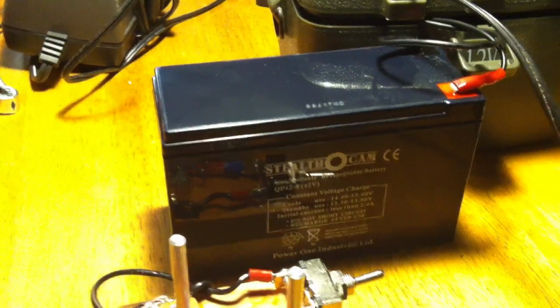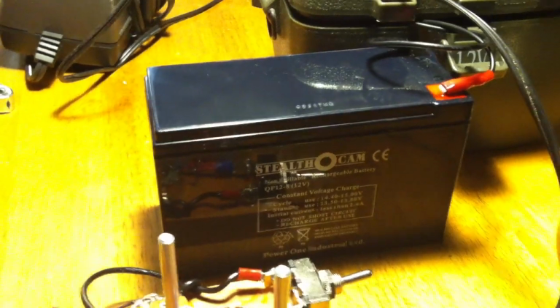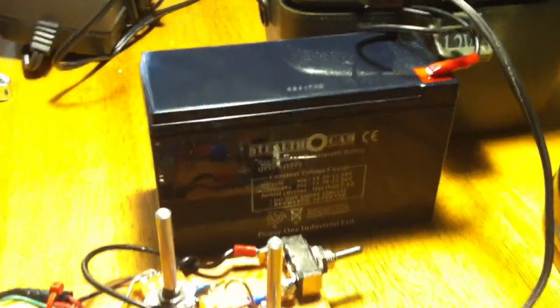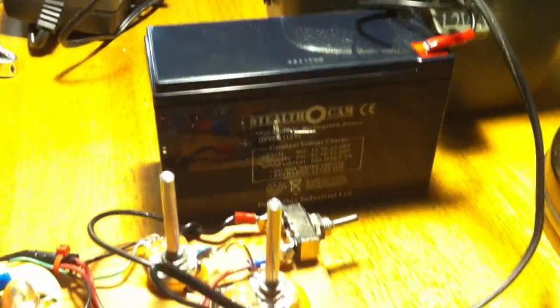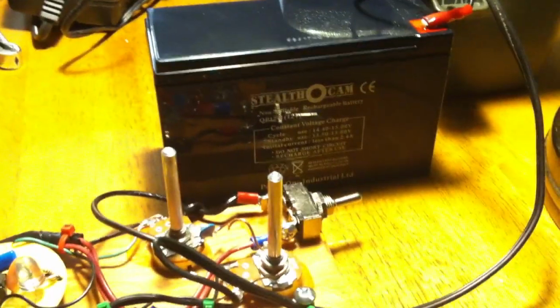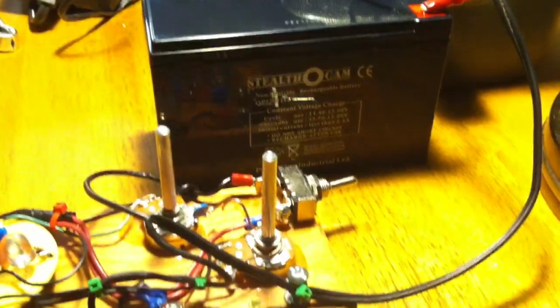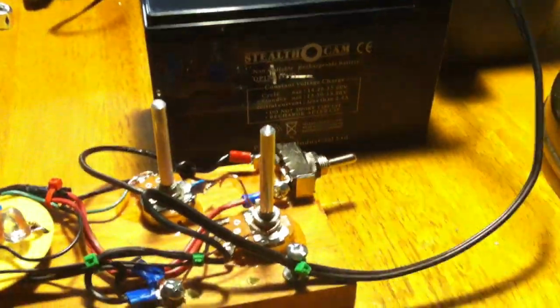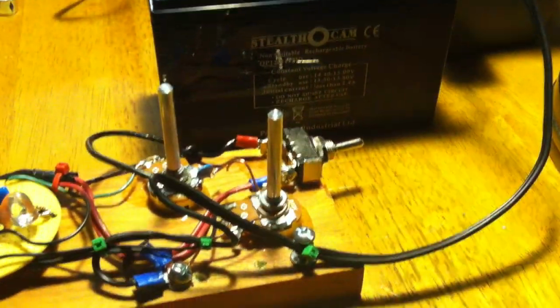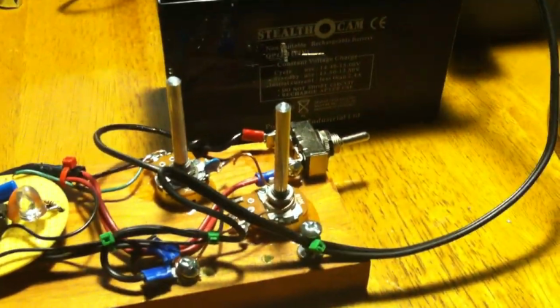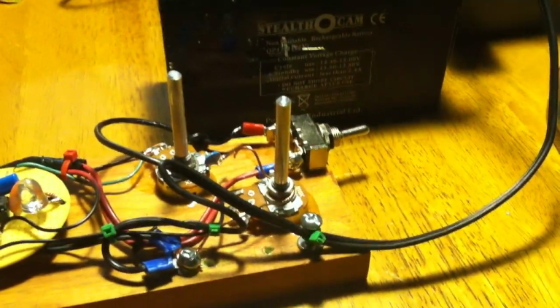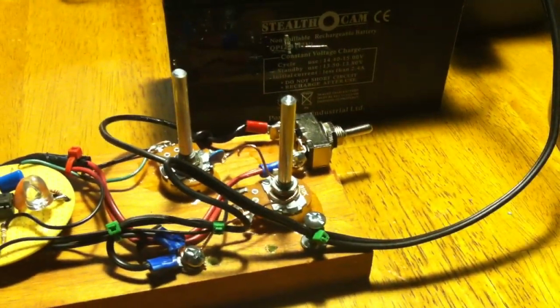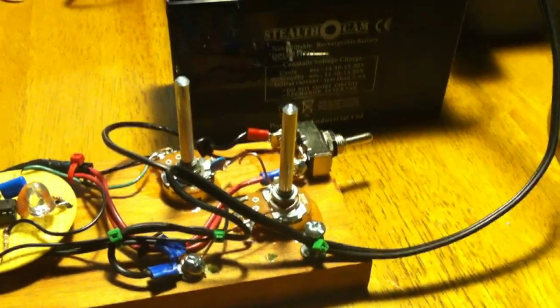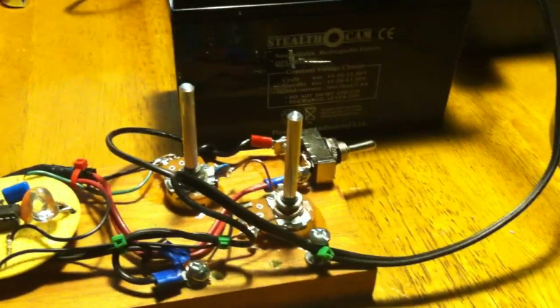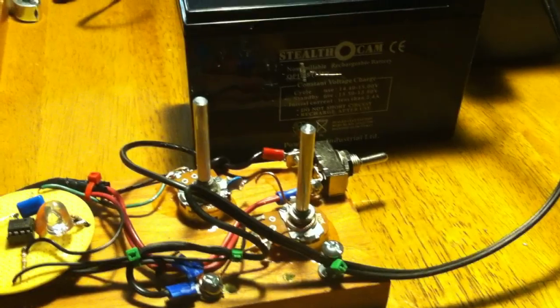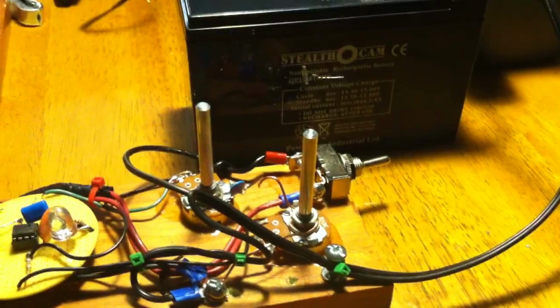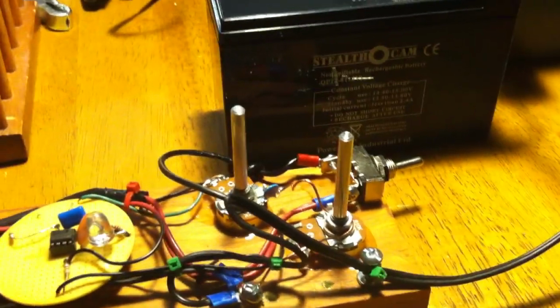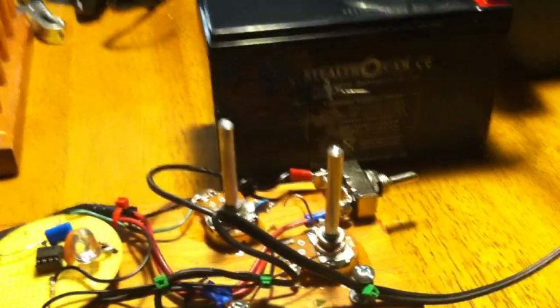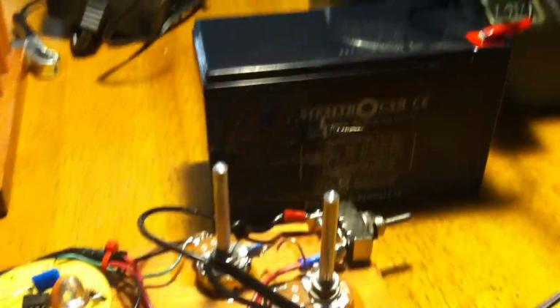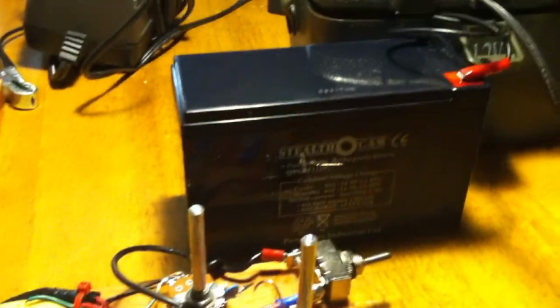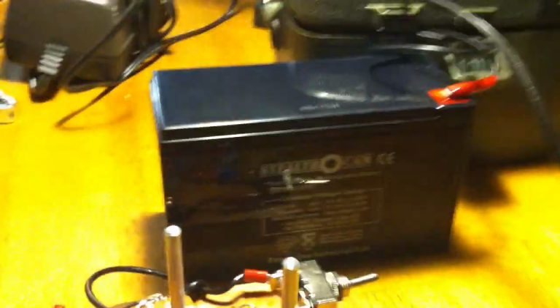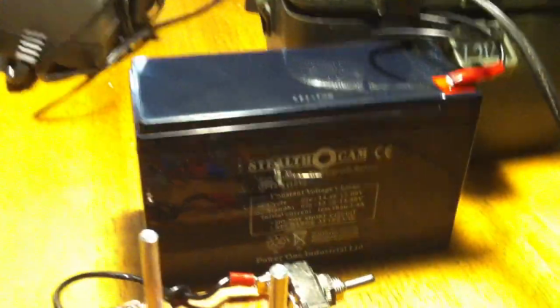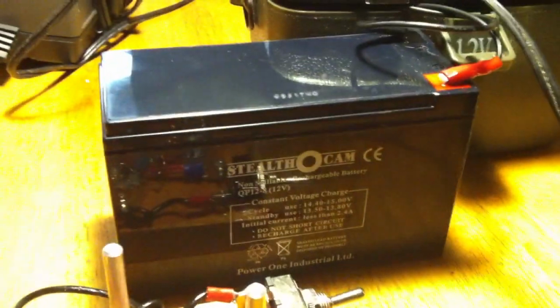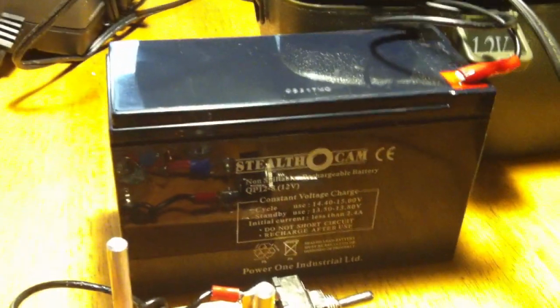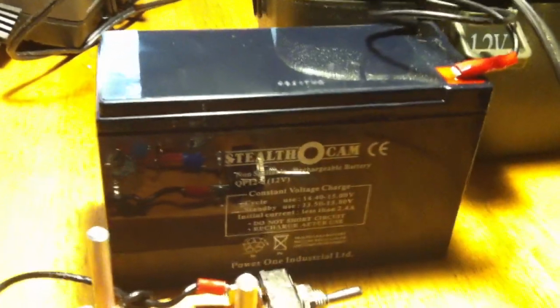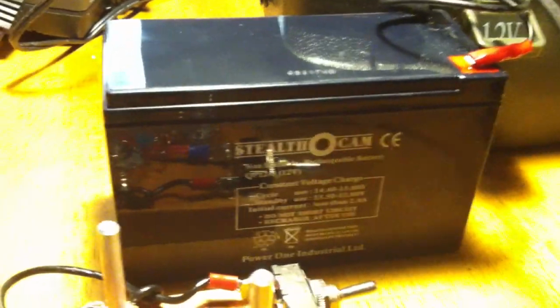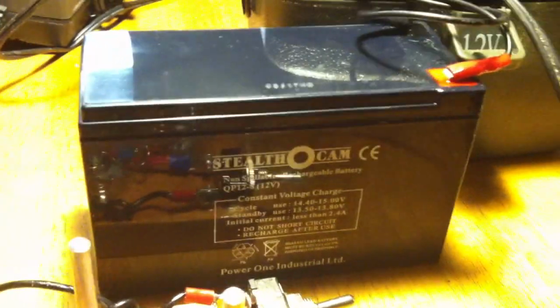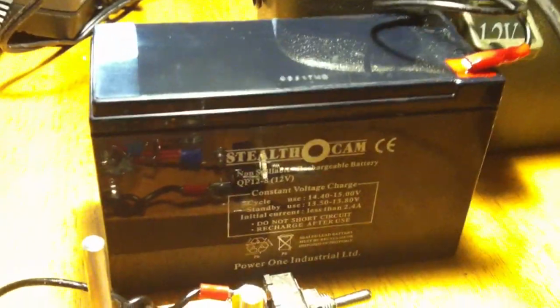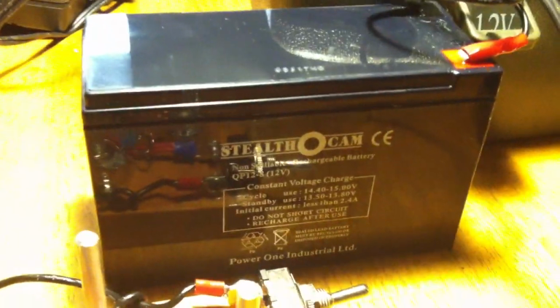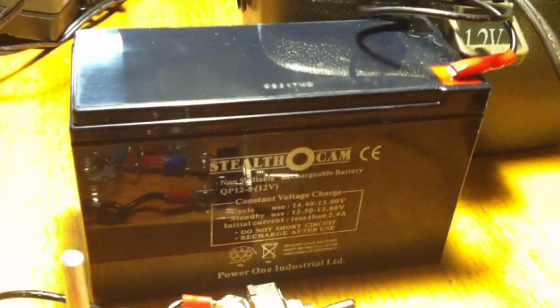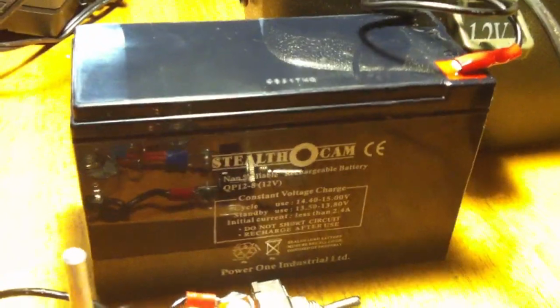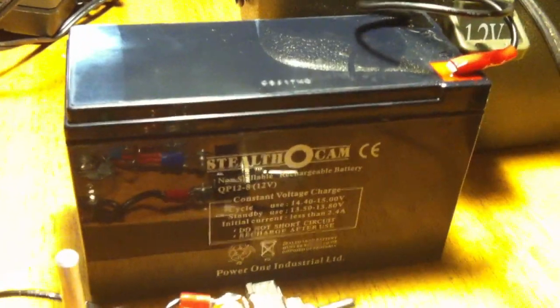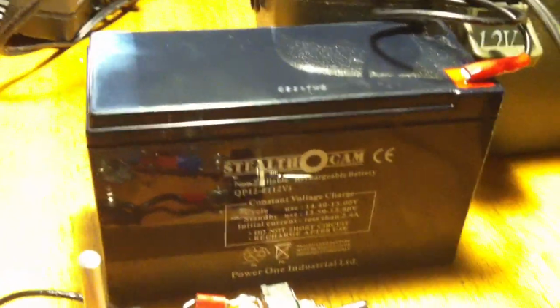We're here to demonstrate the Tesla coil driver circuit. We start off with a battery from a trail camera, an outdoor camera.